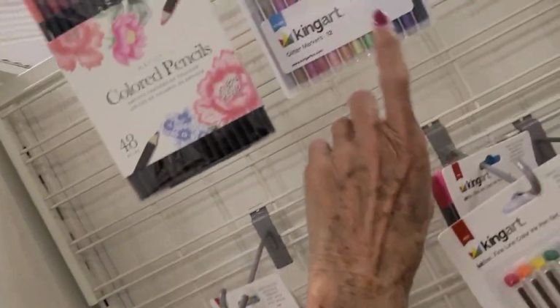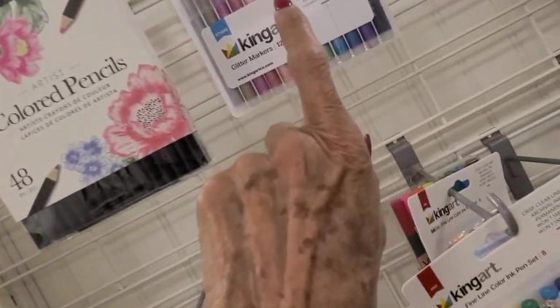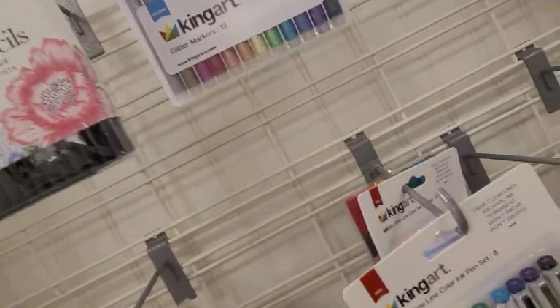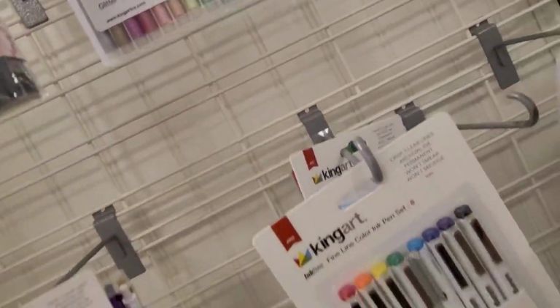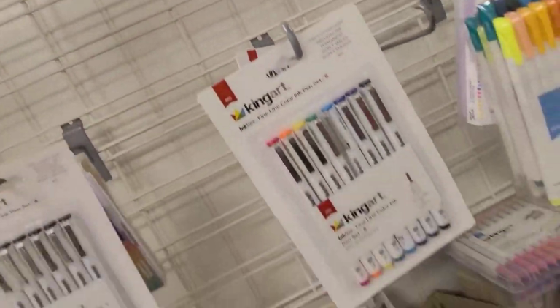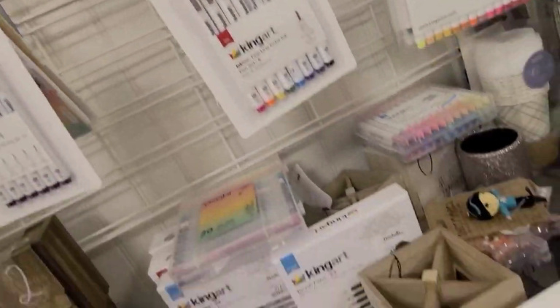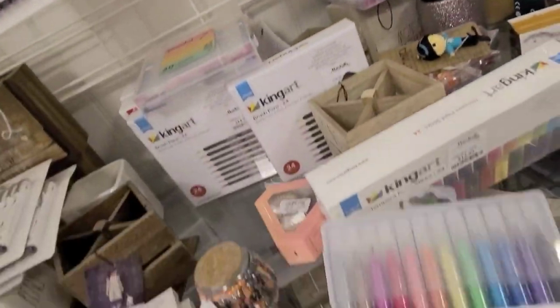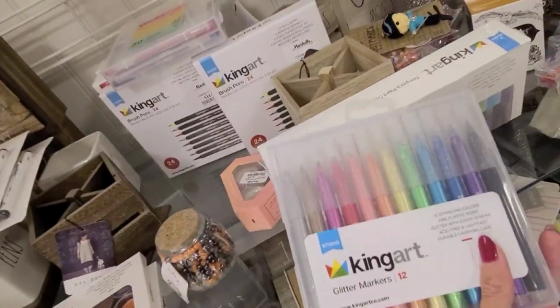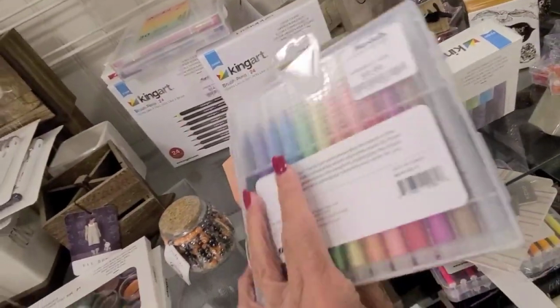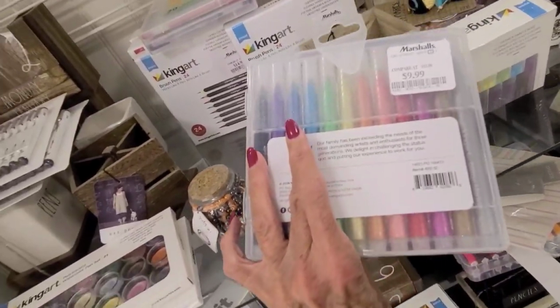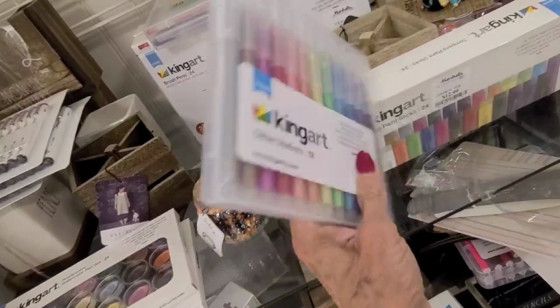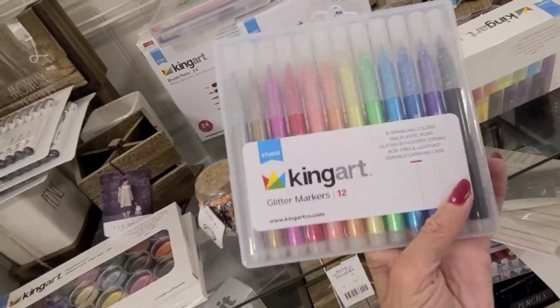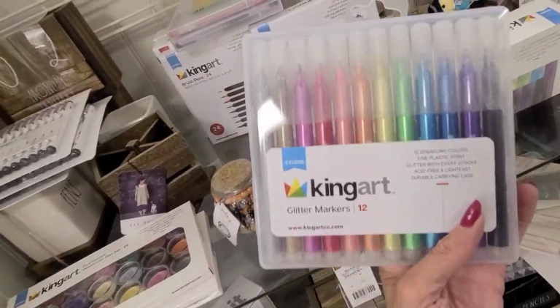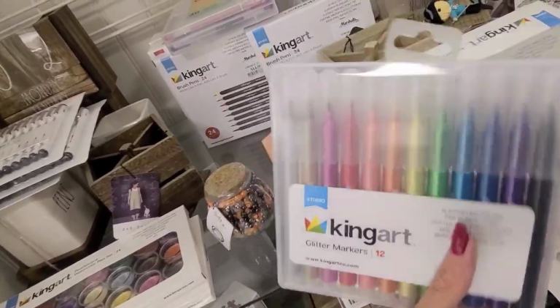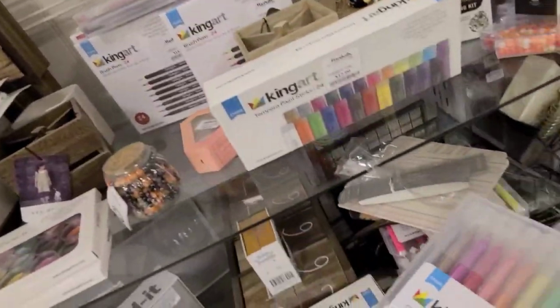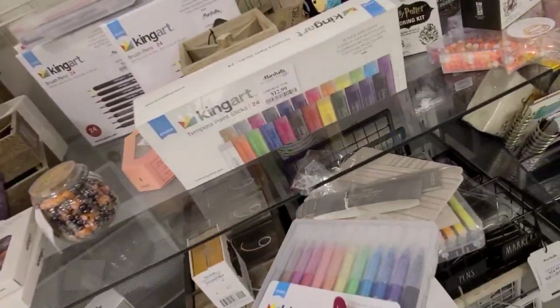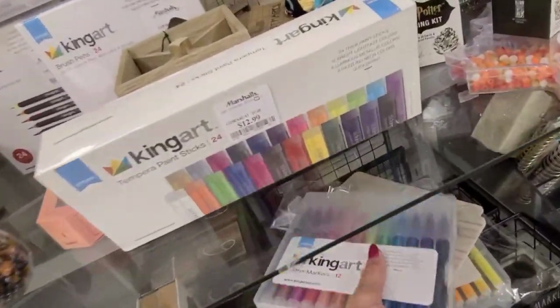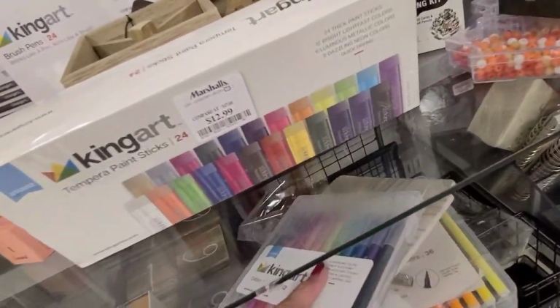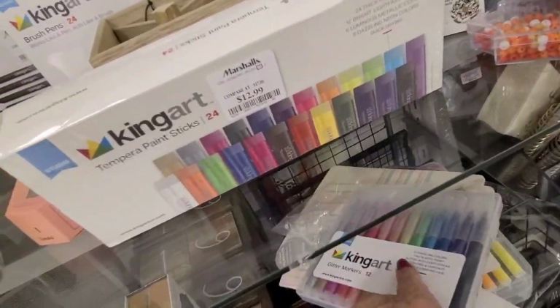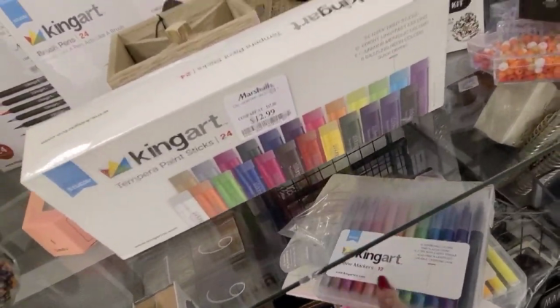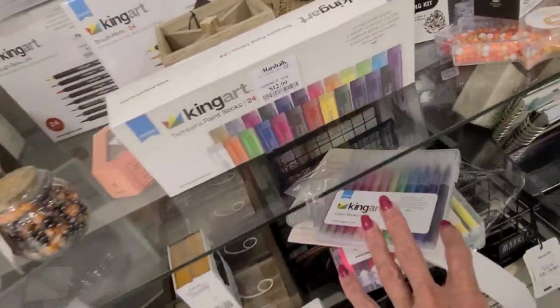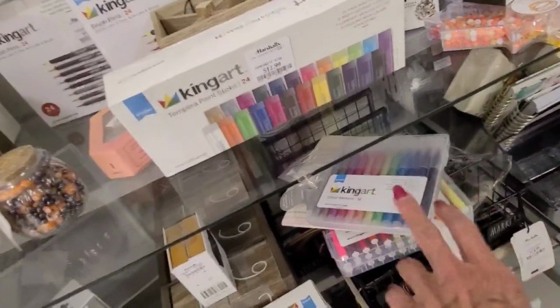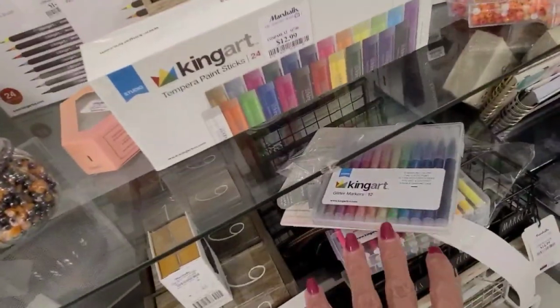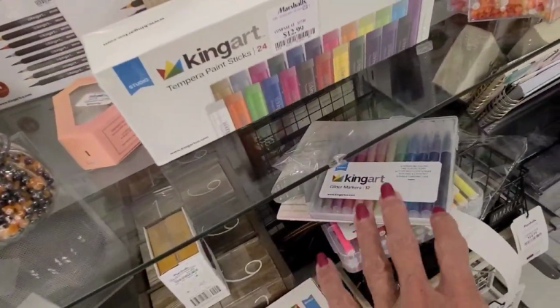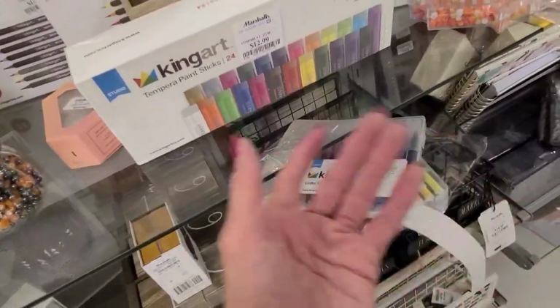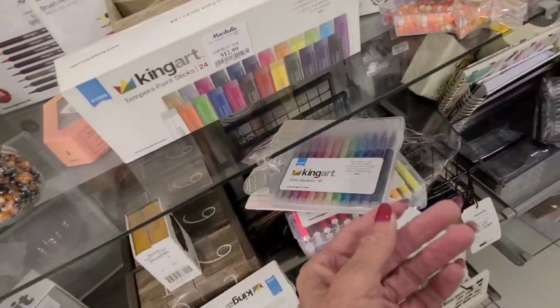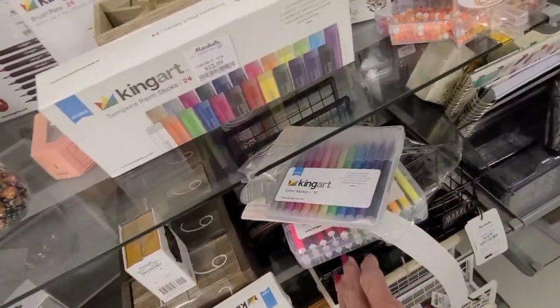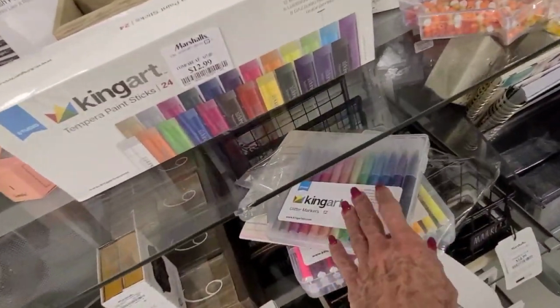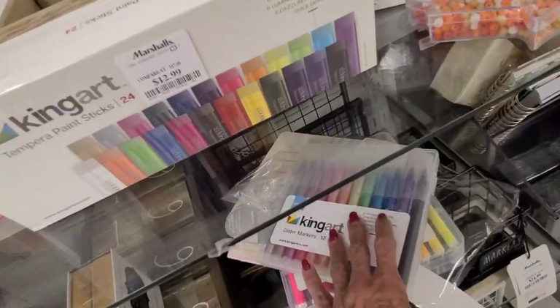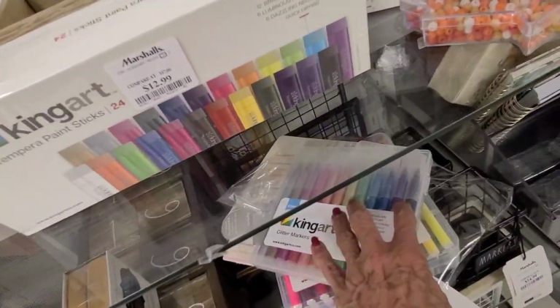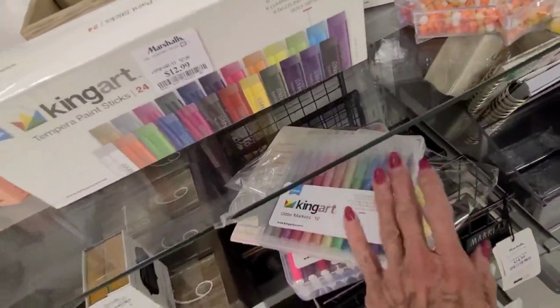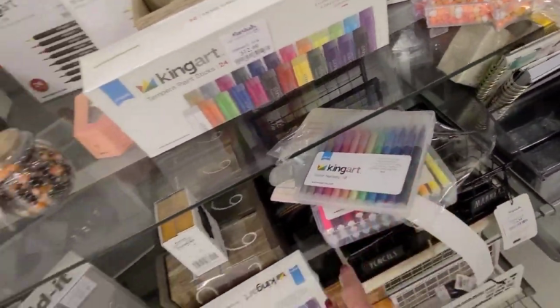The glitter markers I am going to get. Did I put those in there yet? Yeah, these are $10 — a little bit cheaper than on Amazon. I love my glitter pens, but this is a marker, so it will cover more.